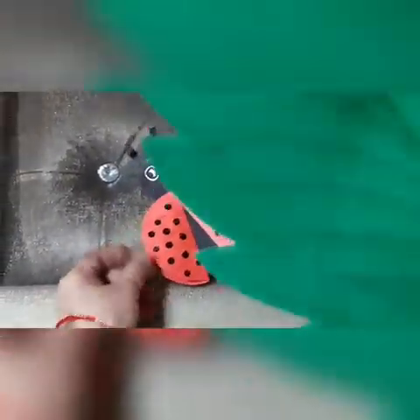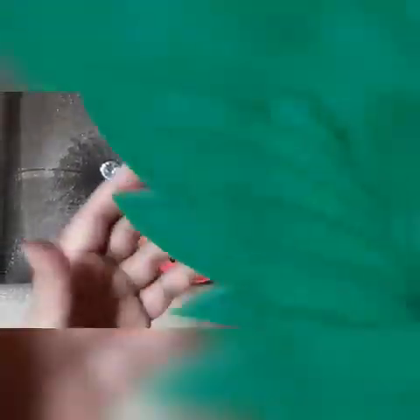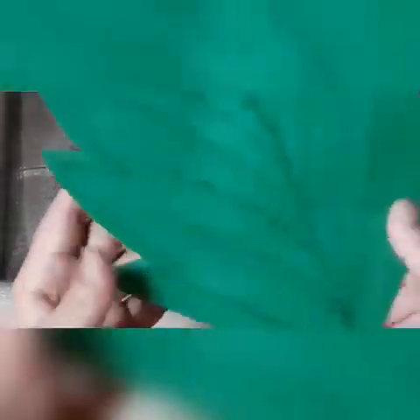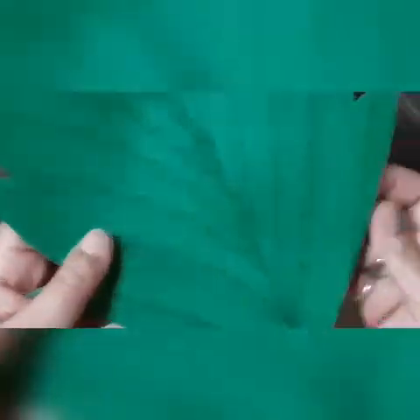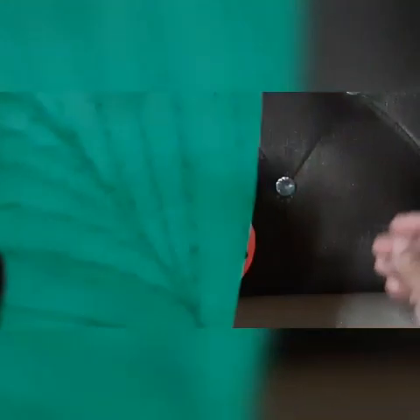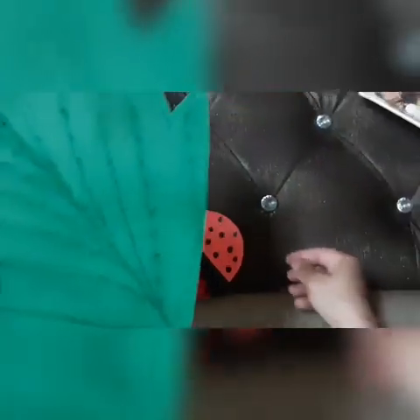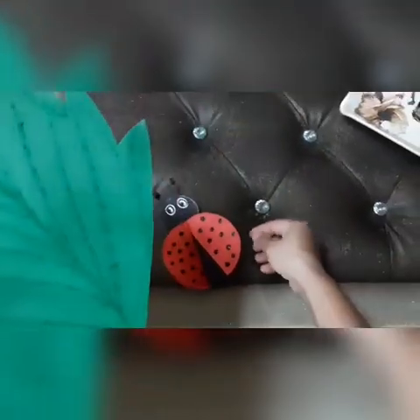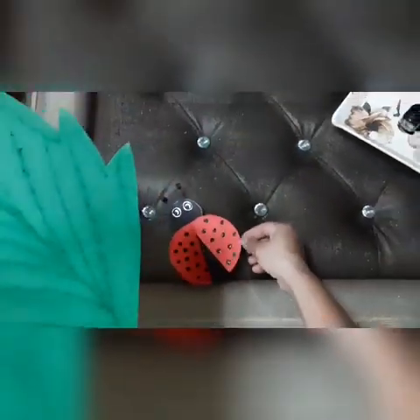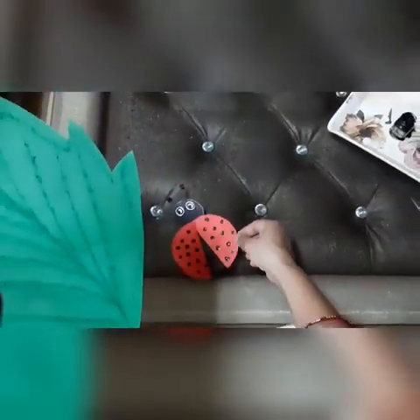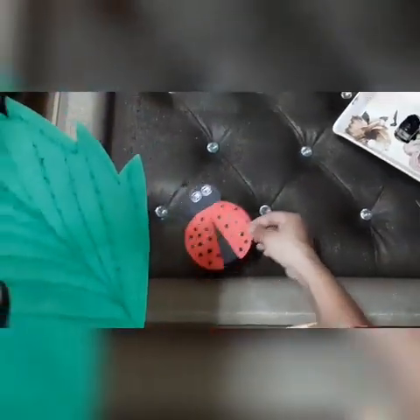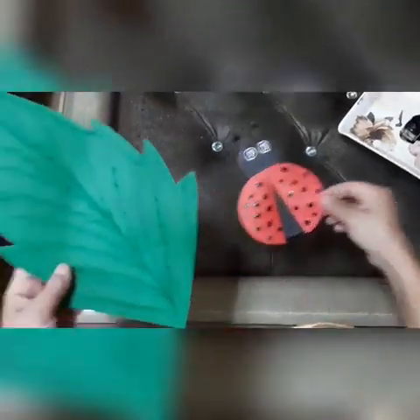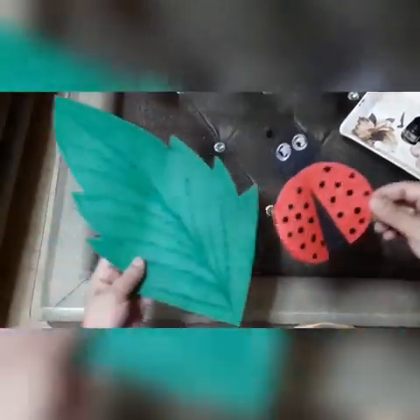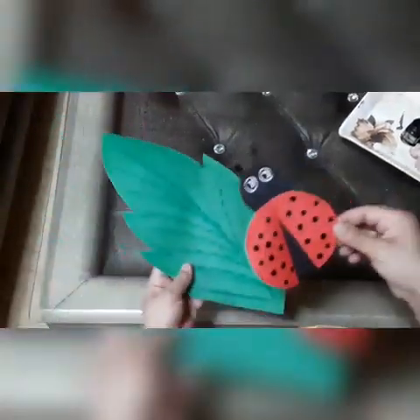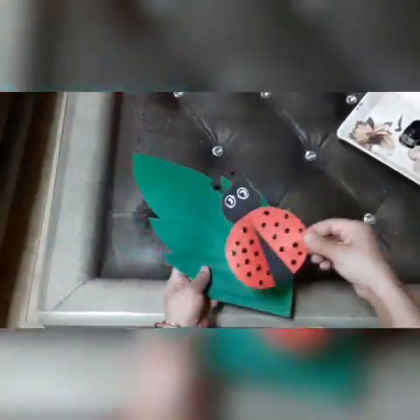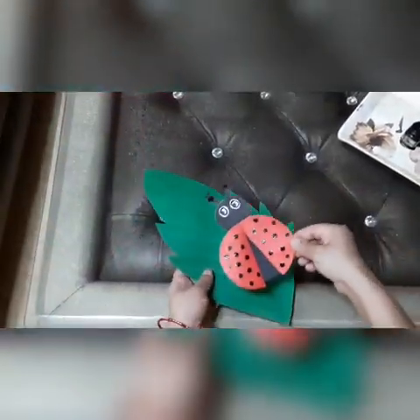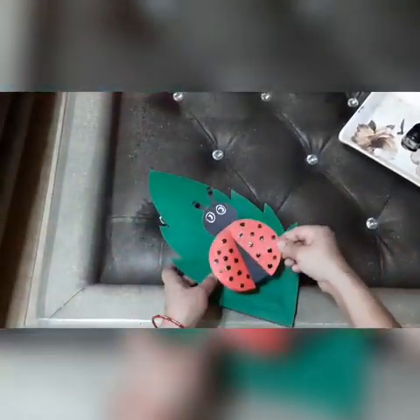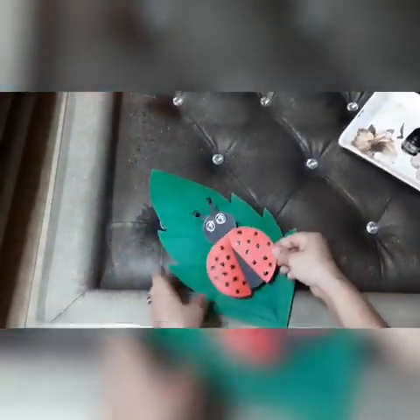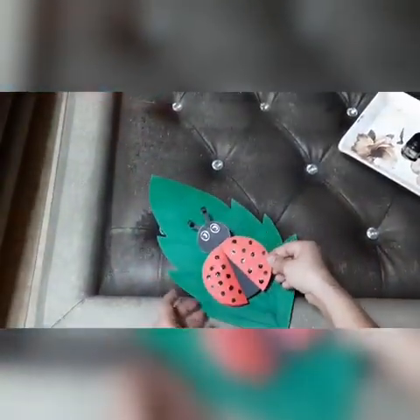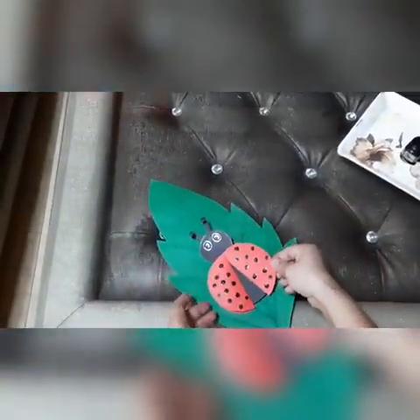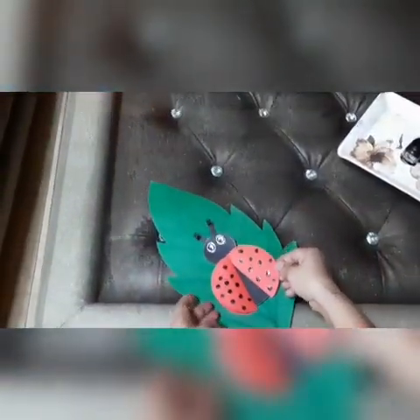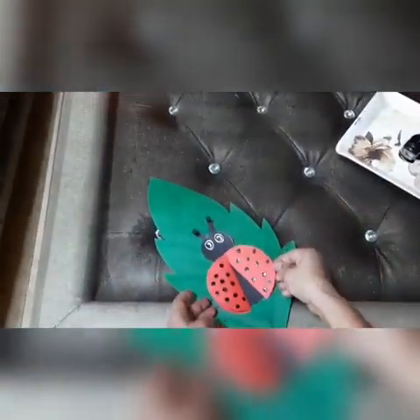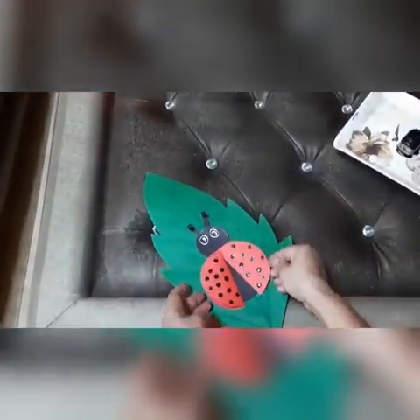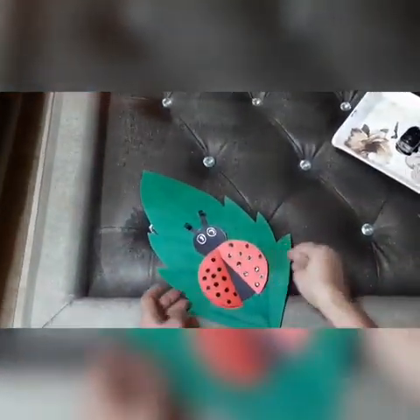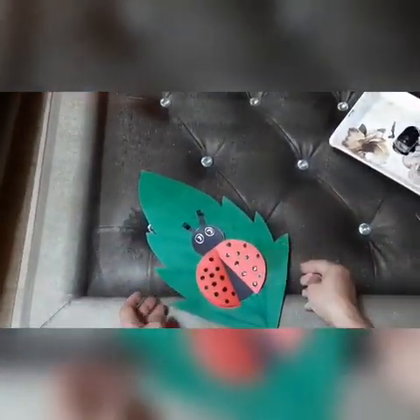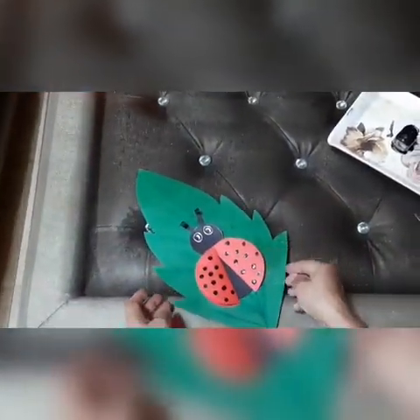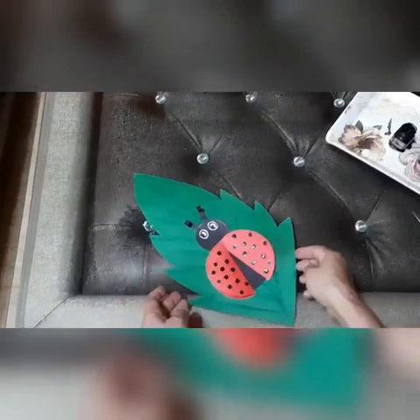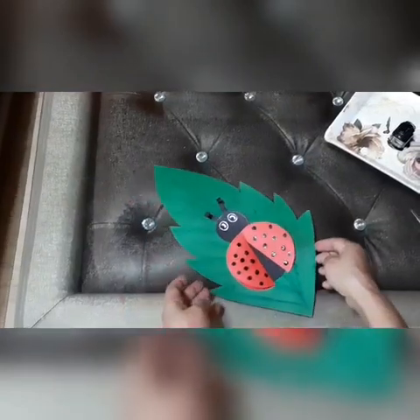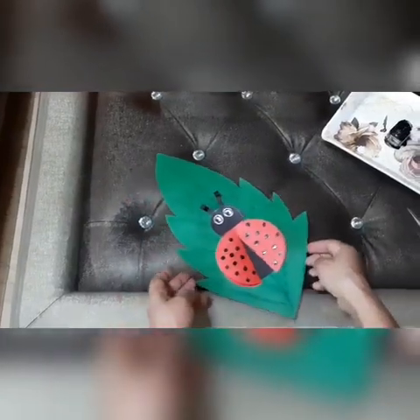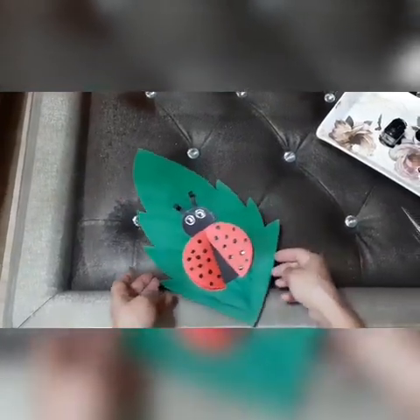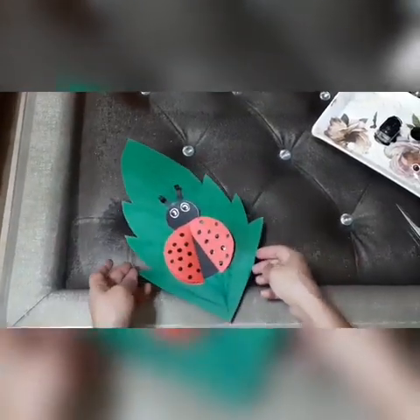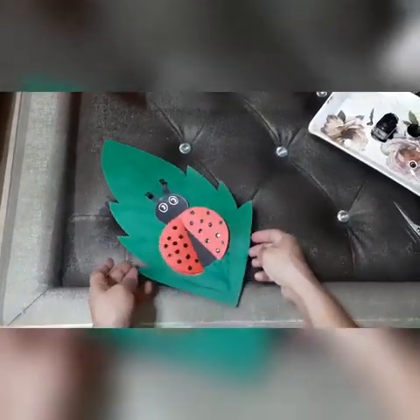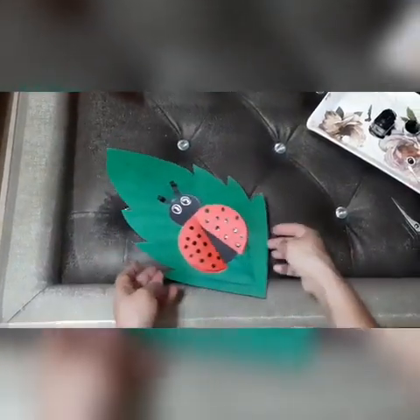You can also make a leaf with green poster sheet and place your ladybug on the leaf. Your ladybug is ready!